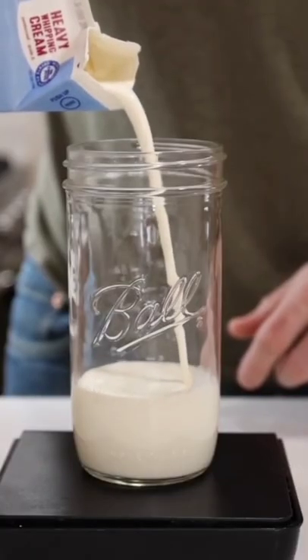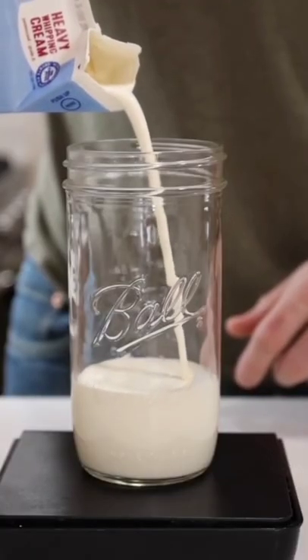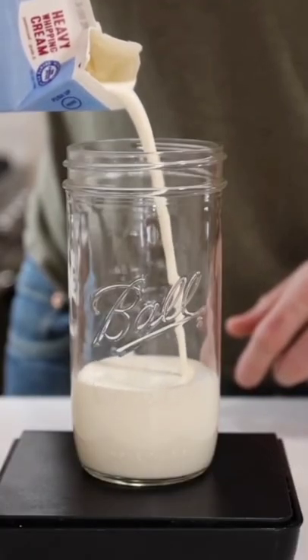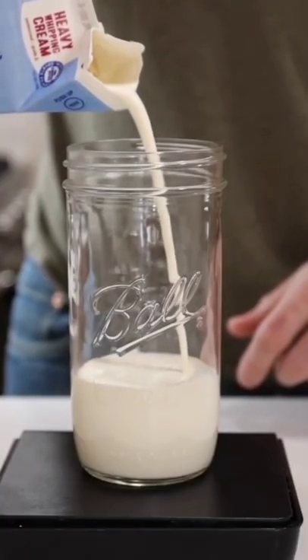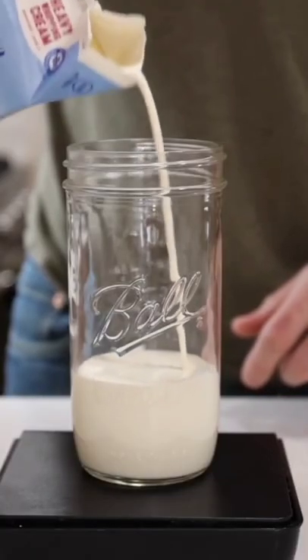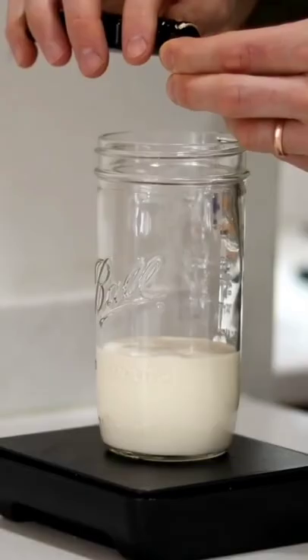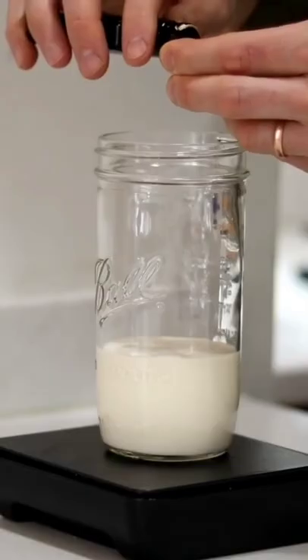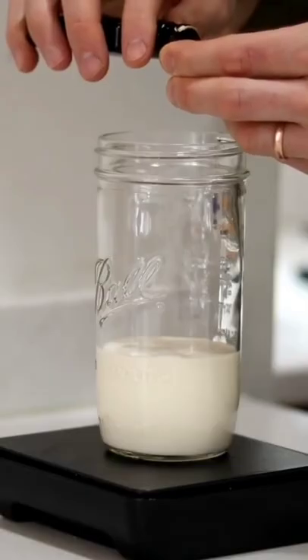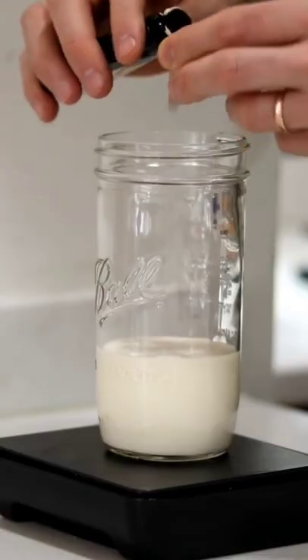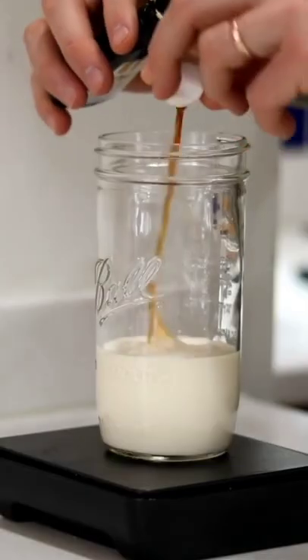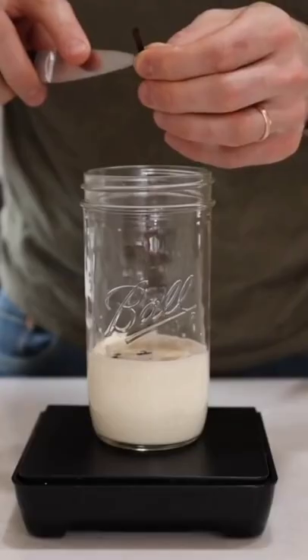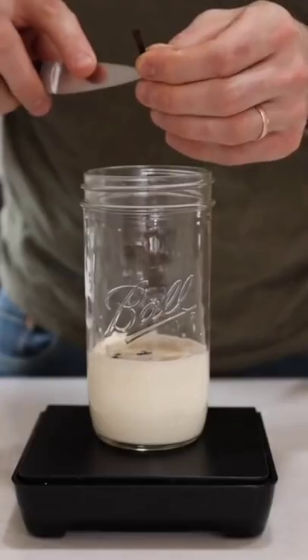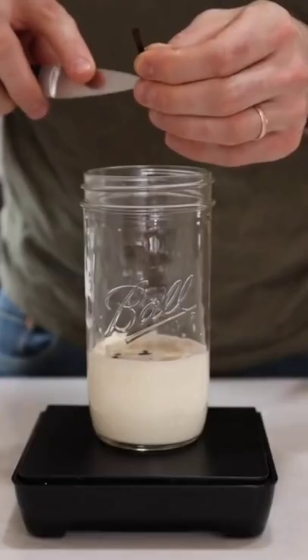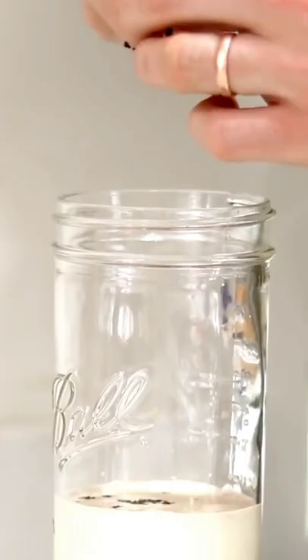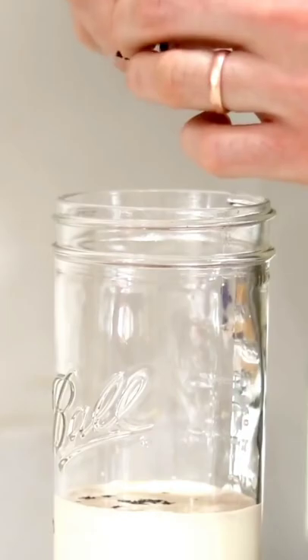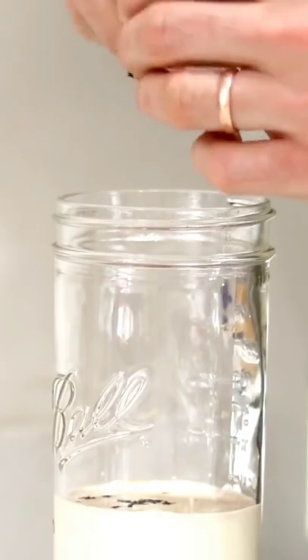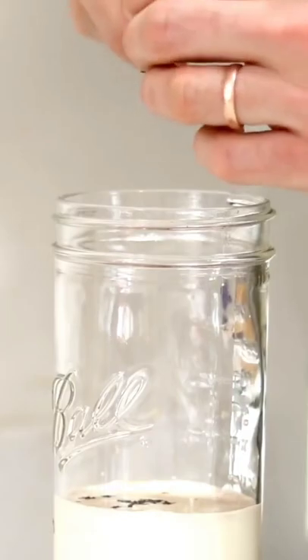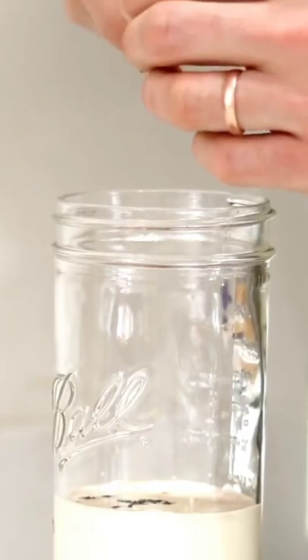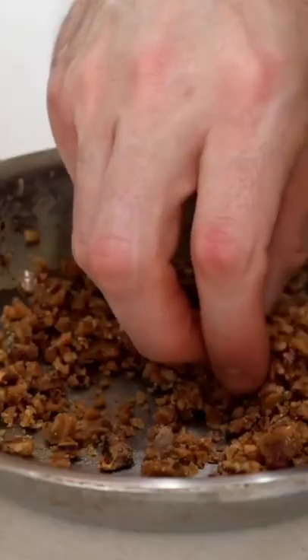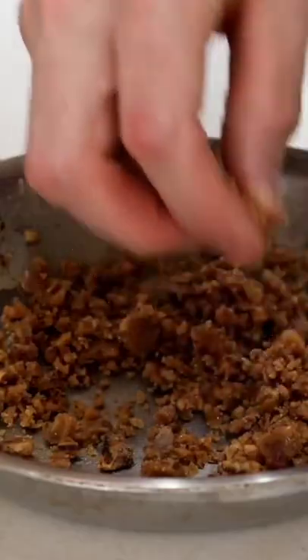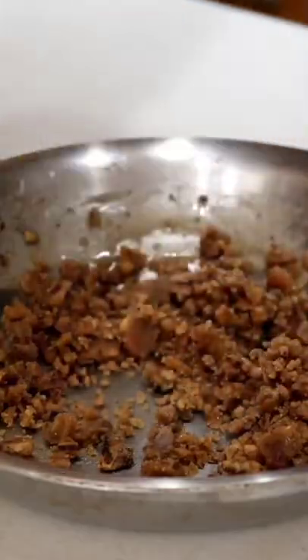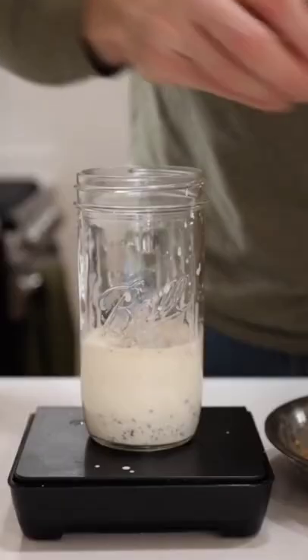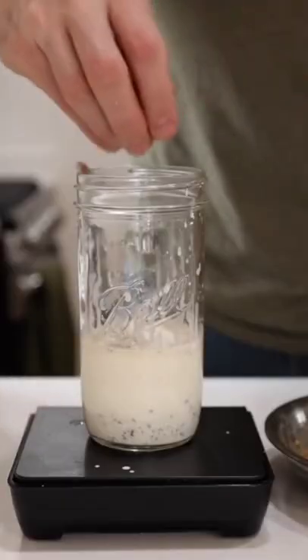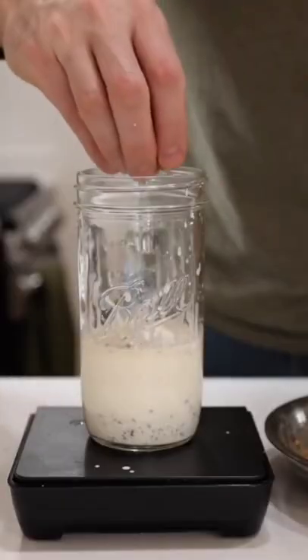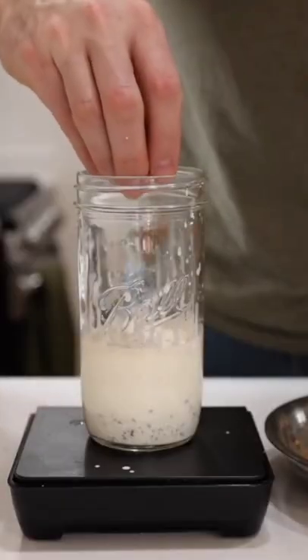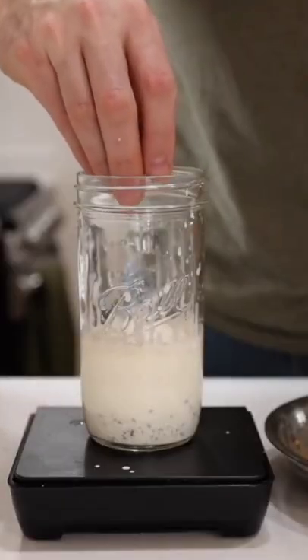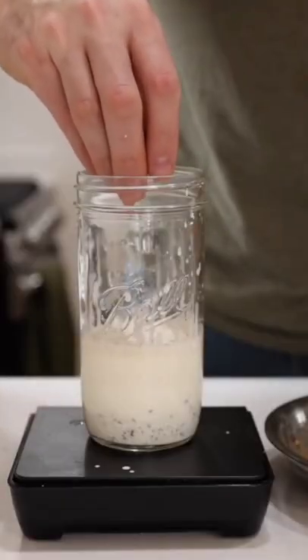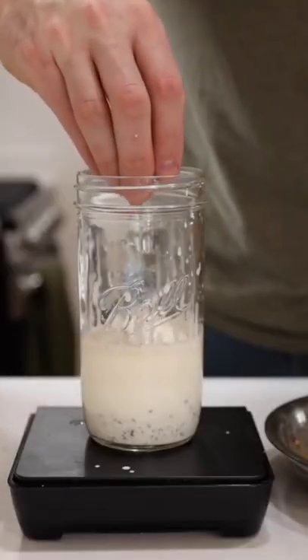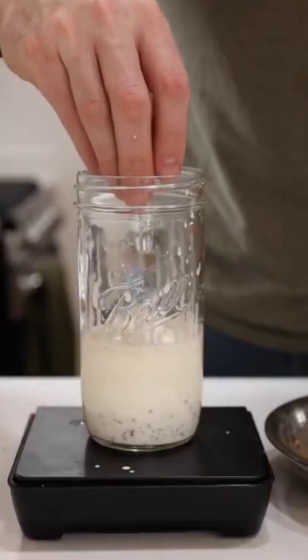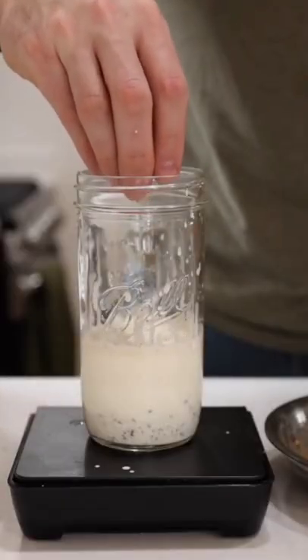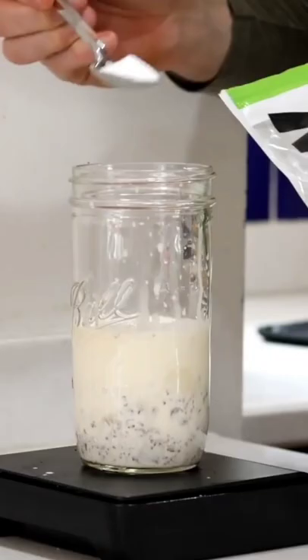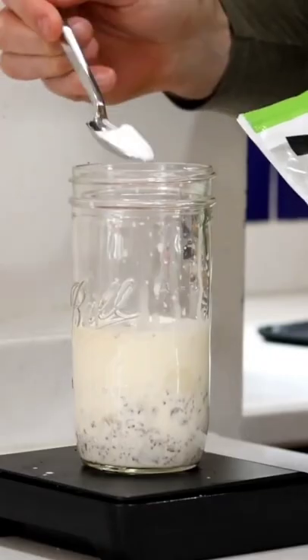To a mason jar, we're going to add some heavy cream, a little vanilla extract, and some vanilla bean seeds, and then we're going to add our hardened butter pecan mixture to the jar, as well.